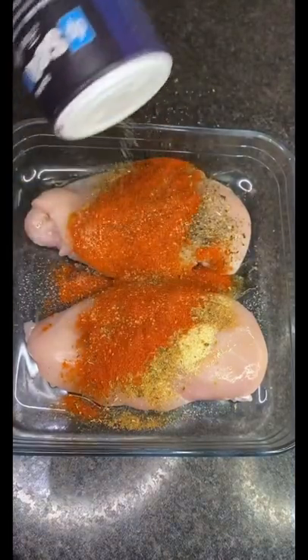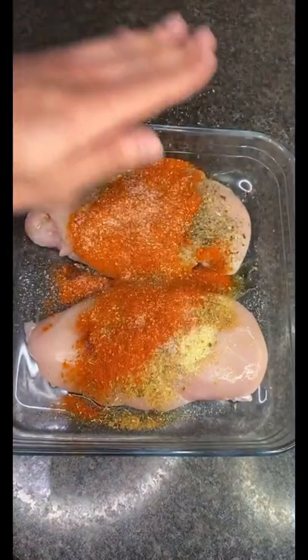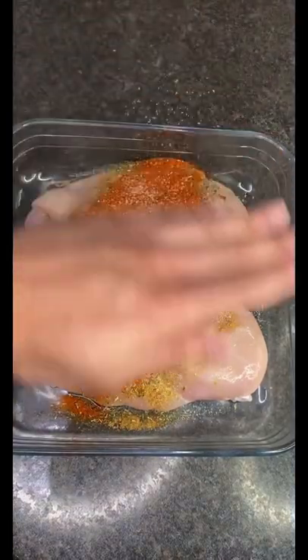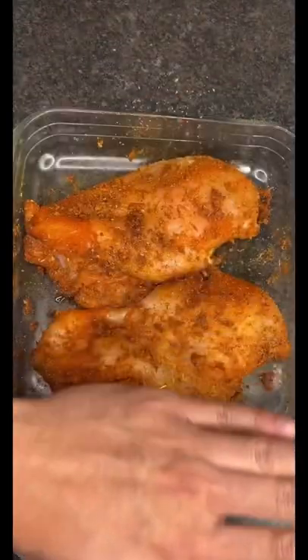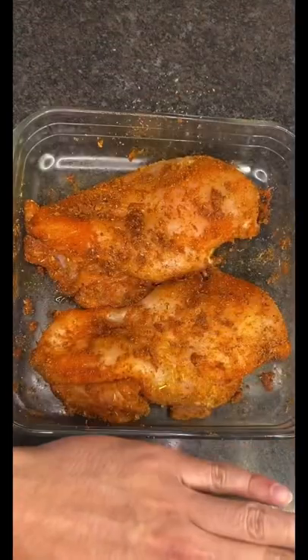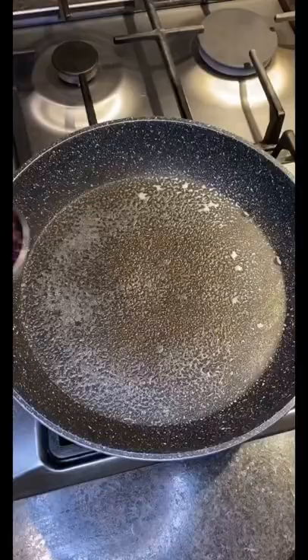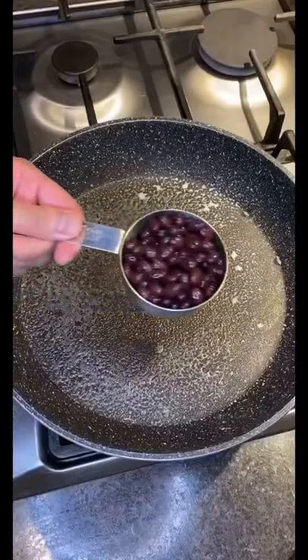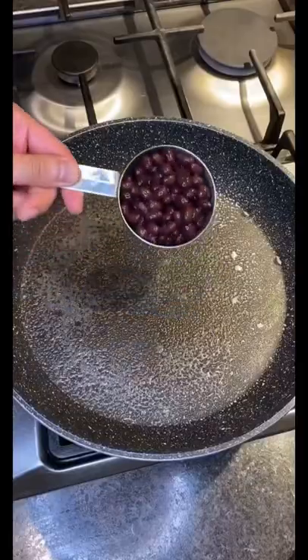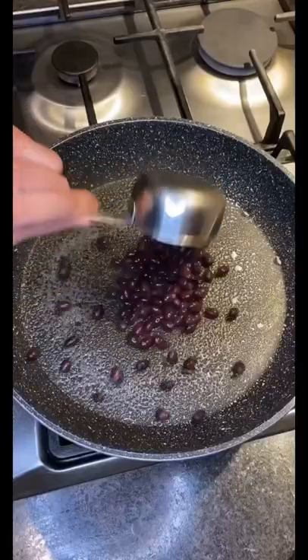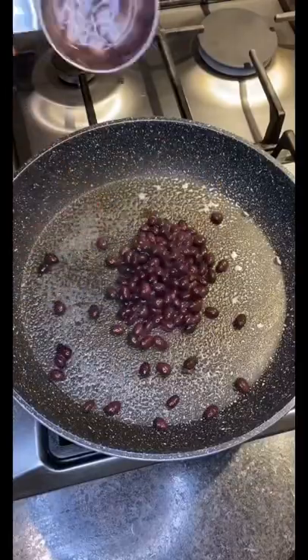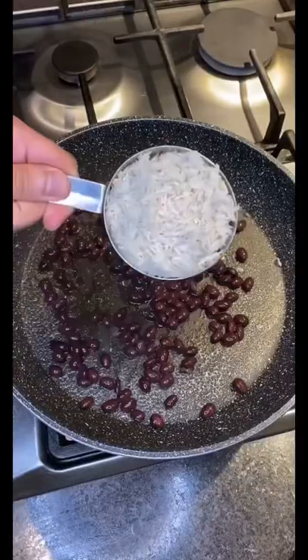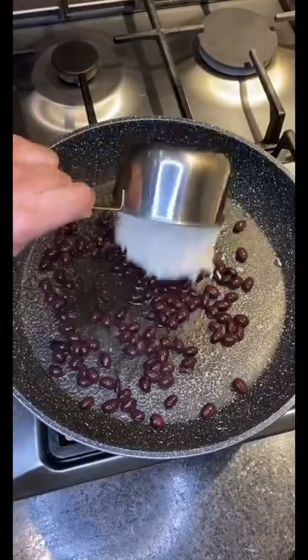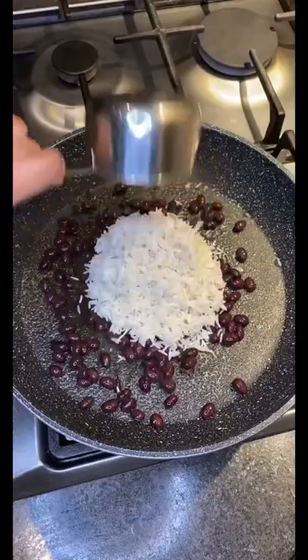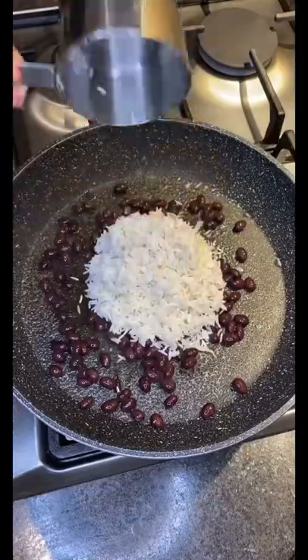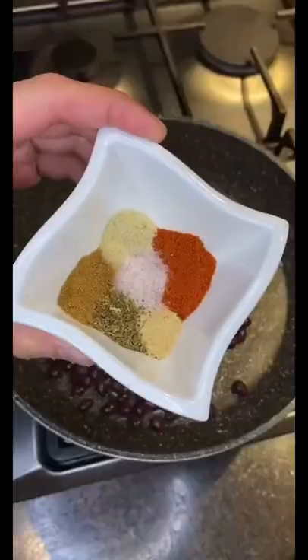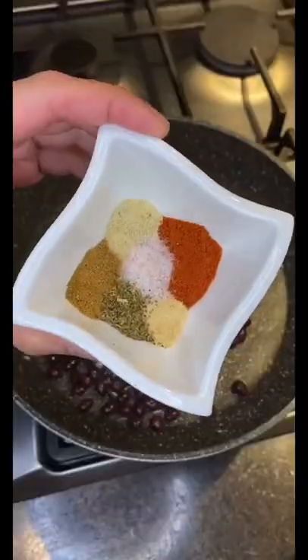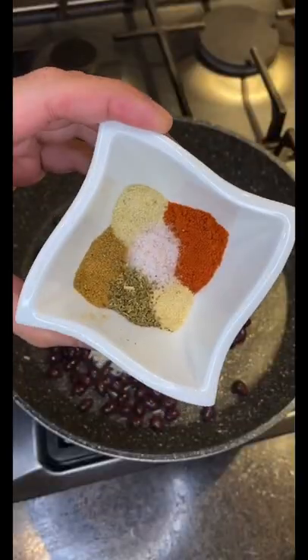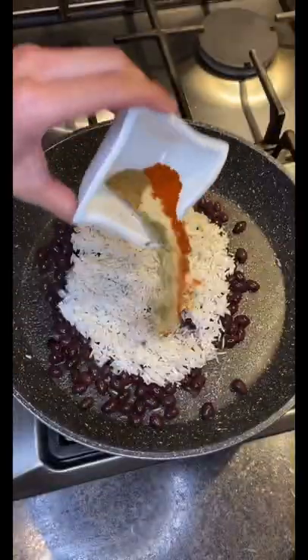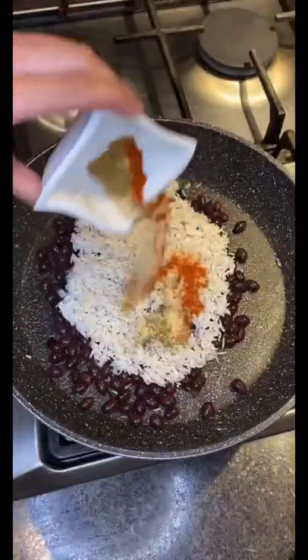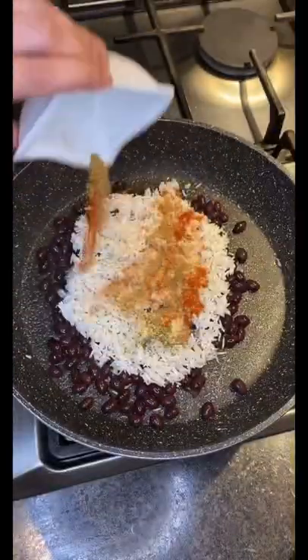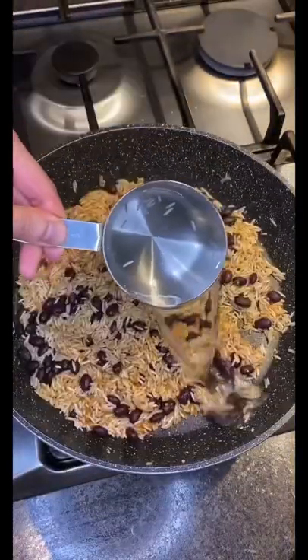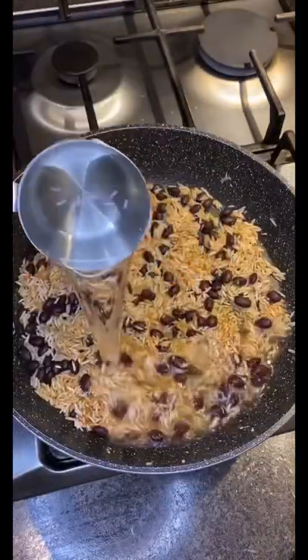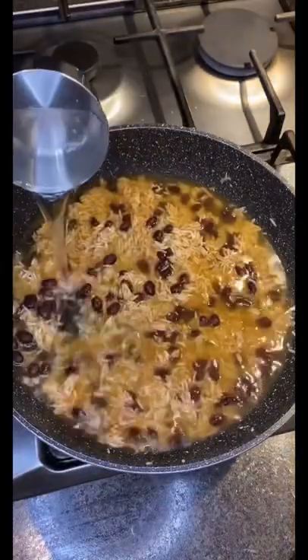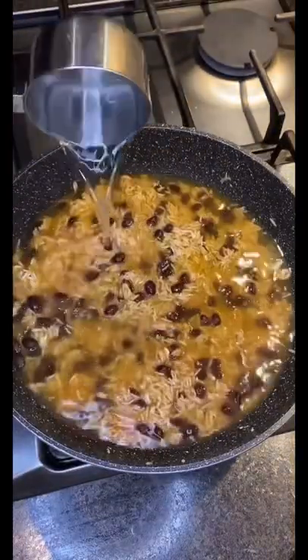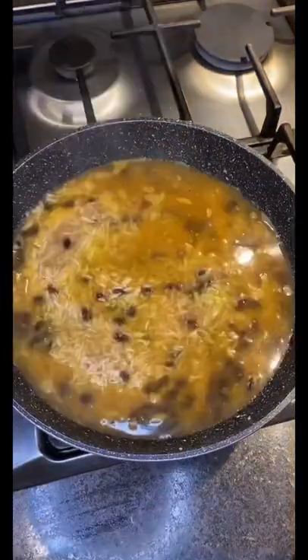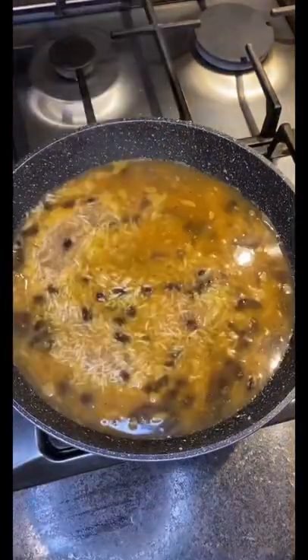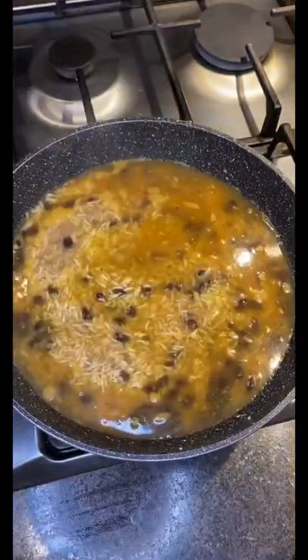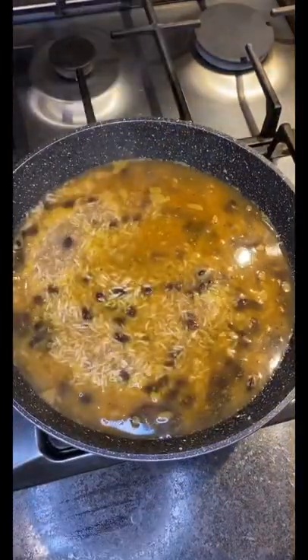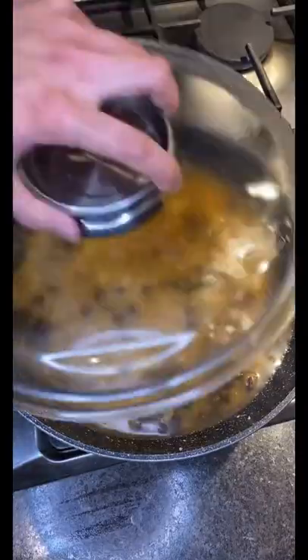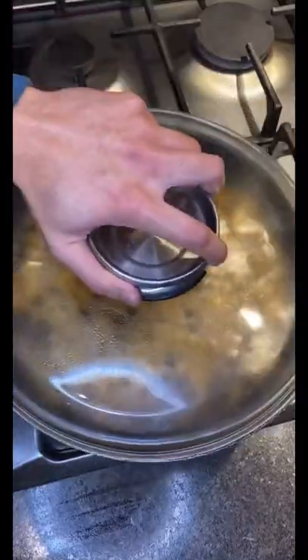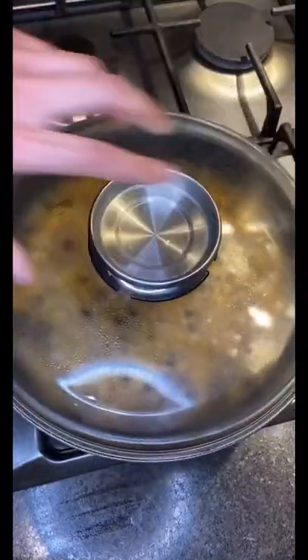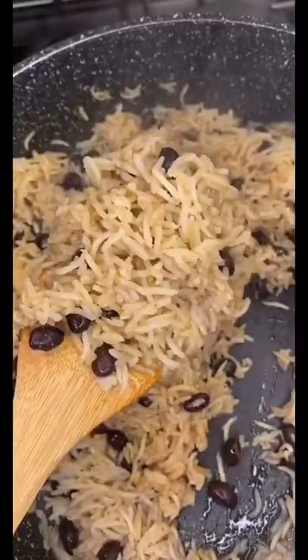Mix till well combined. Then in a hot pan, add black beans and uncooked rice with the same seasoning you just used. Add two cups of water, bring to a boil, then cover and let it simmer on low heat.